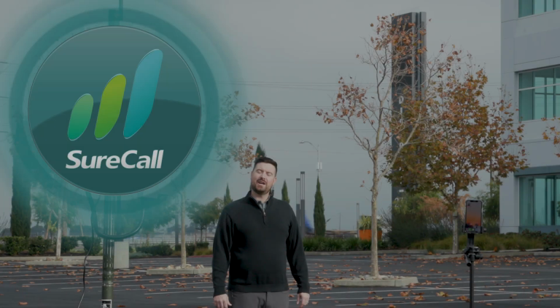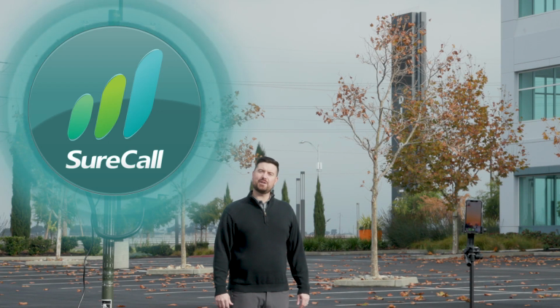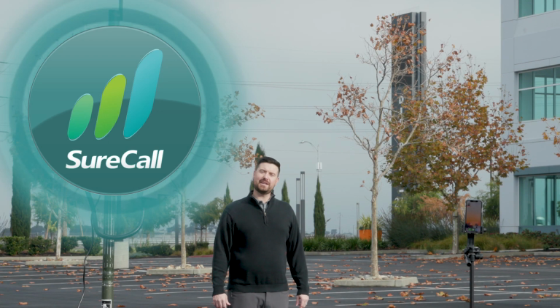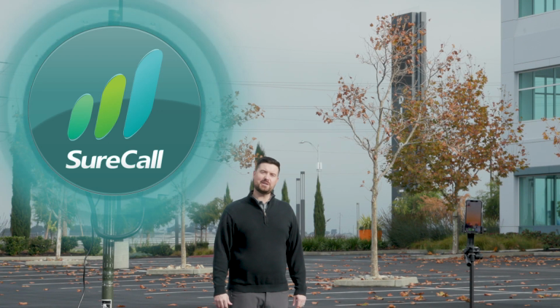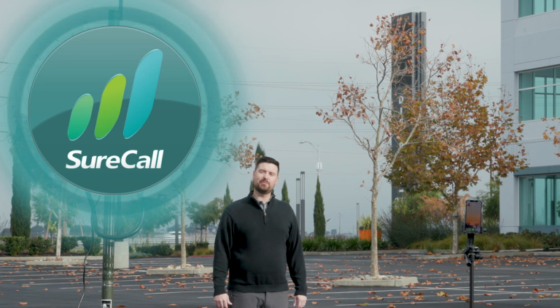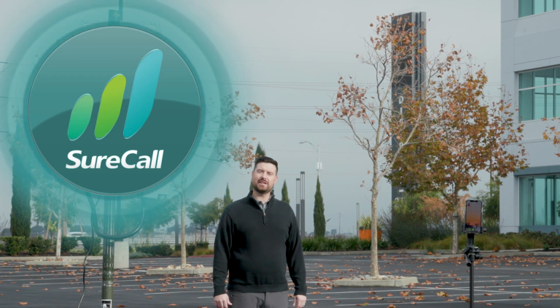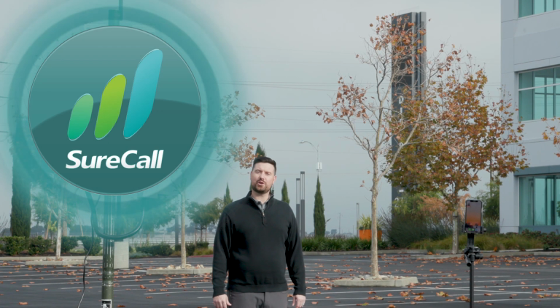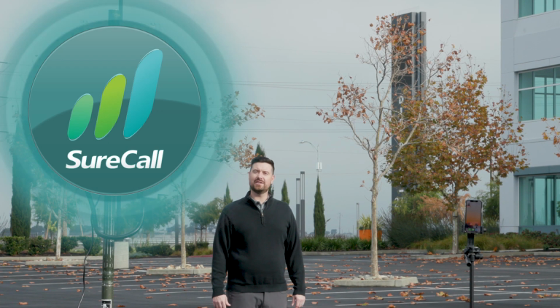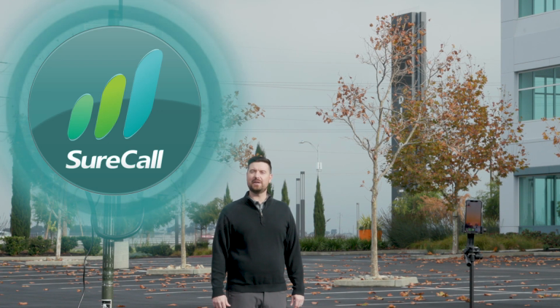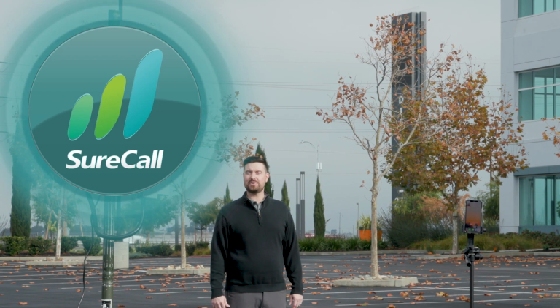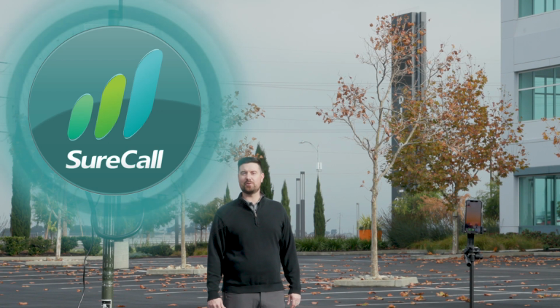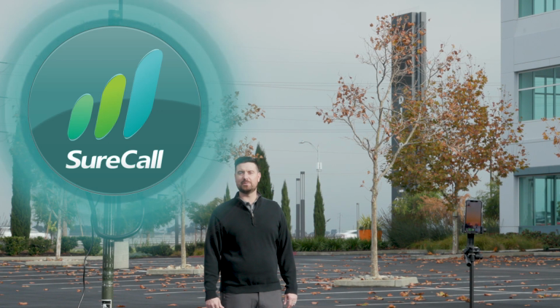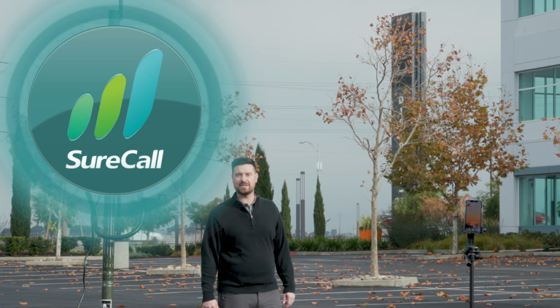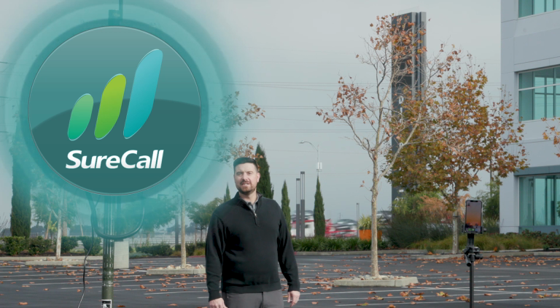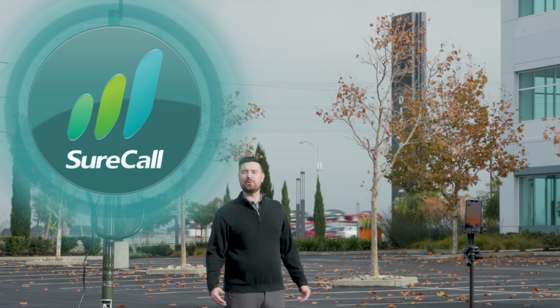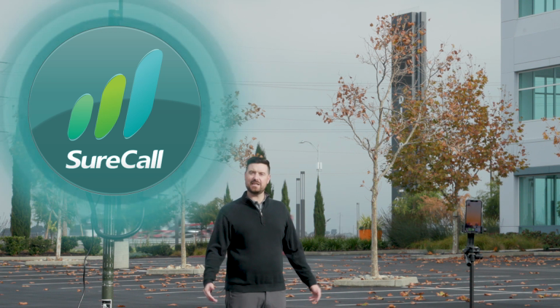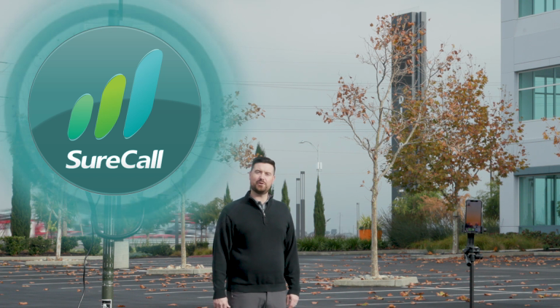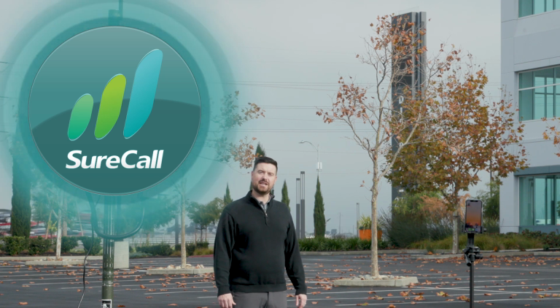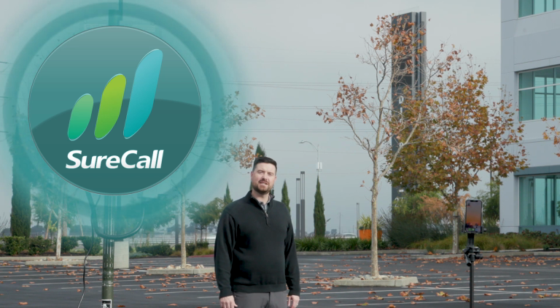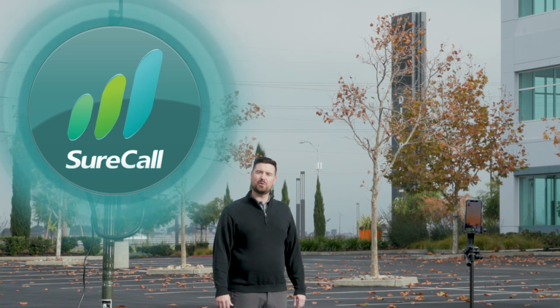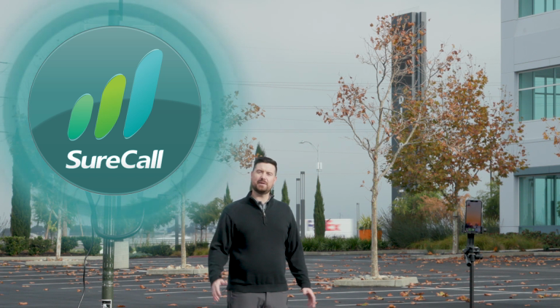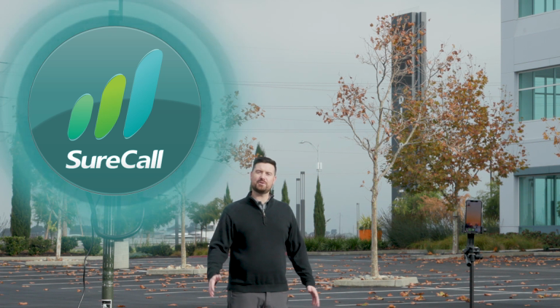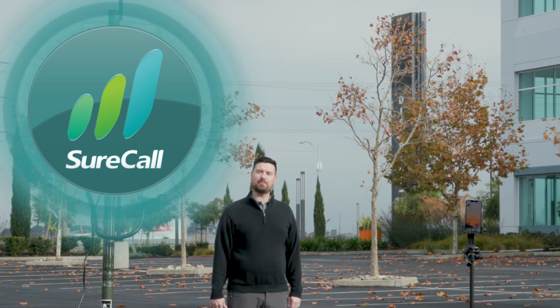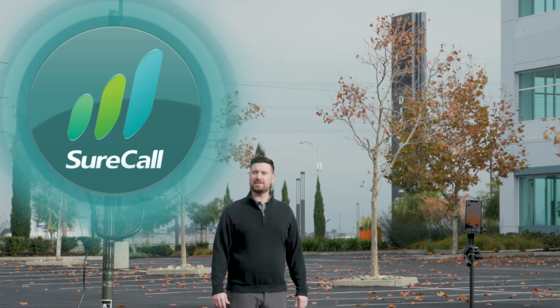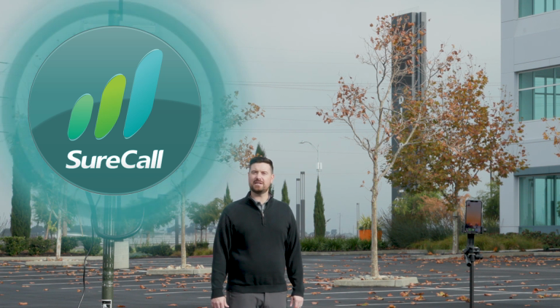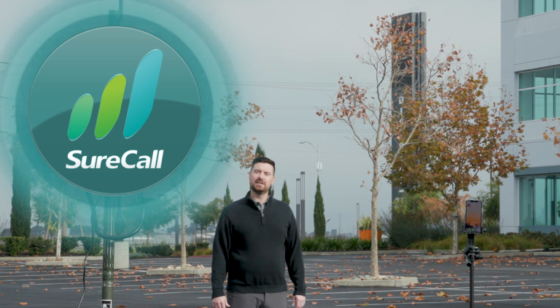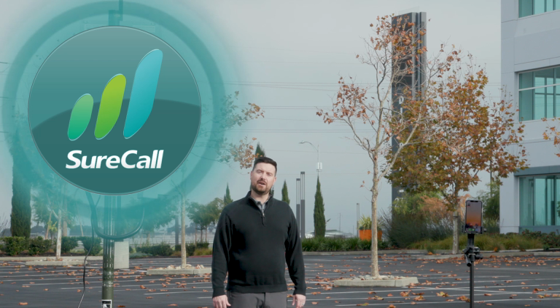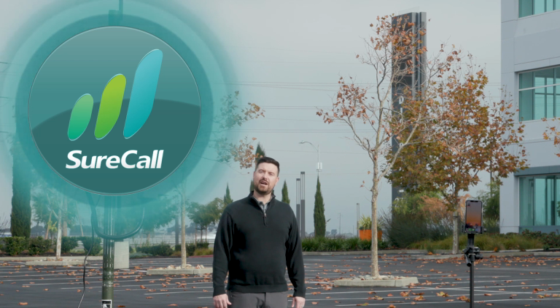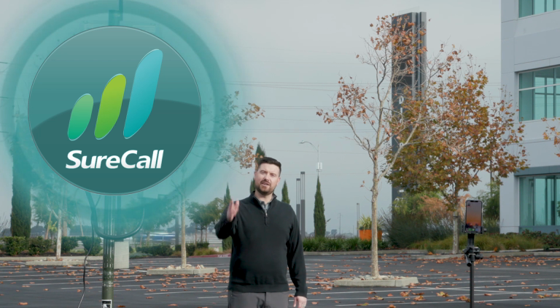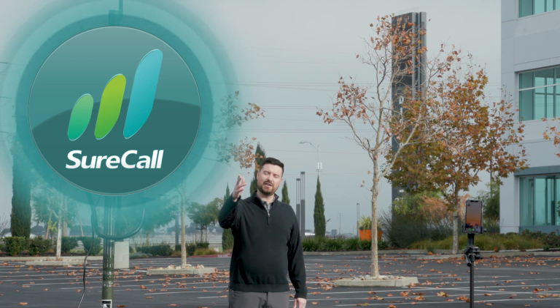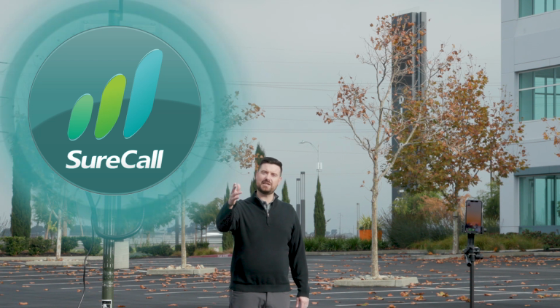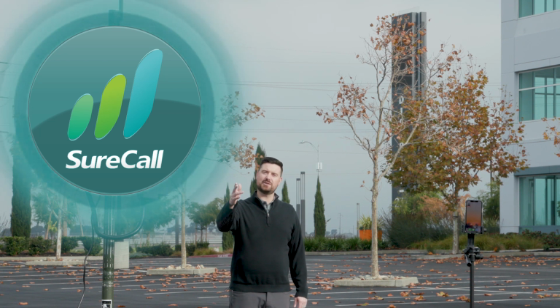Hi, I'm John Bacon, Vice President of Marketing for SureCall, a manufacturer of network signal boosters. Today we're on site for a field test where we're going to be demonstrating the power and simplicity of the Horizon, our network signal booster.